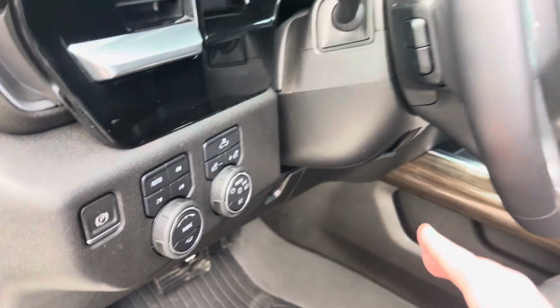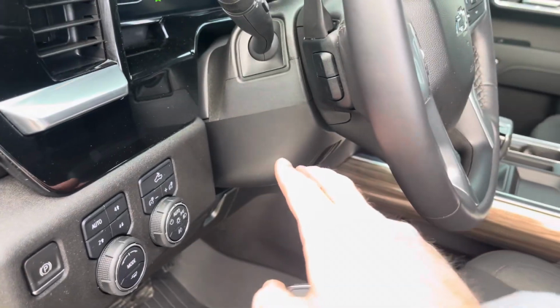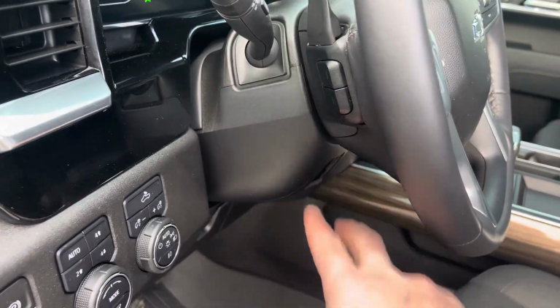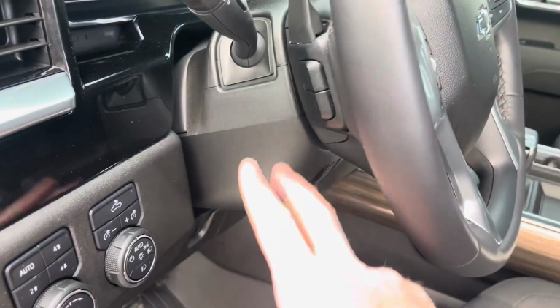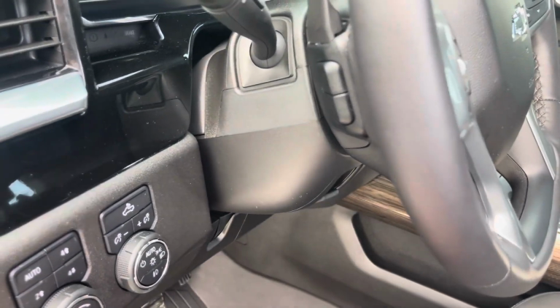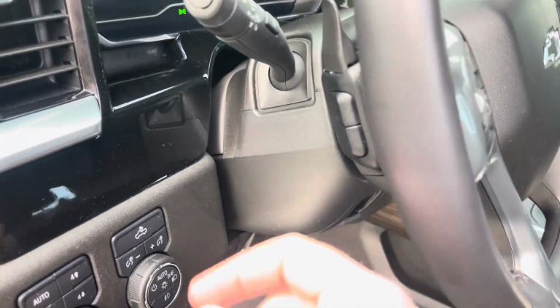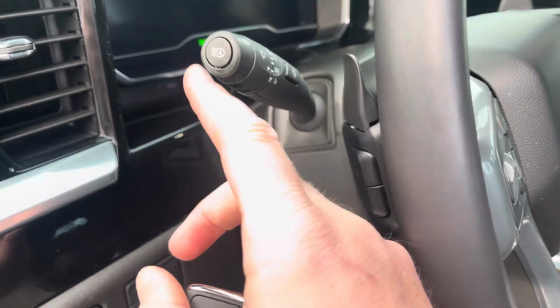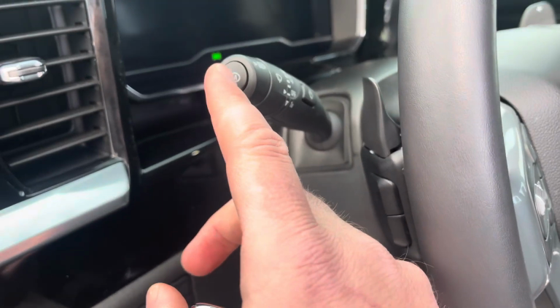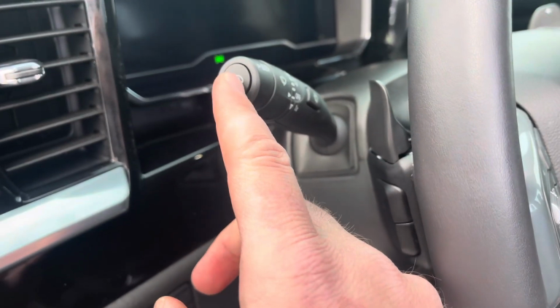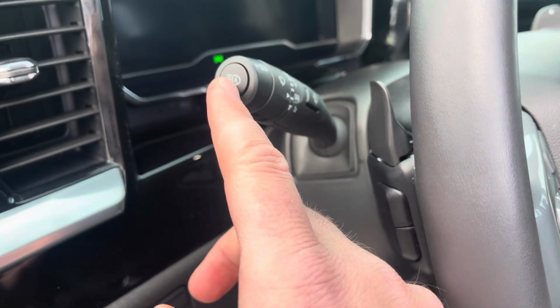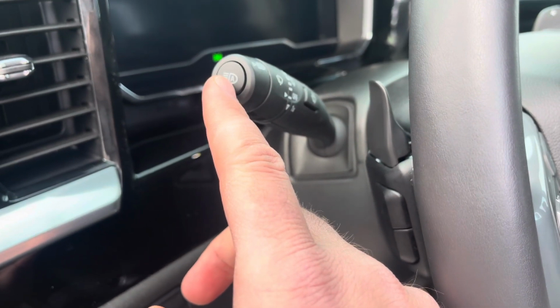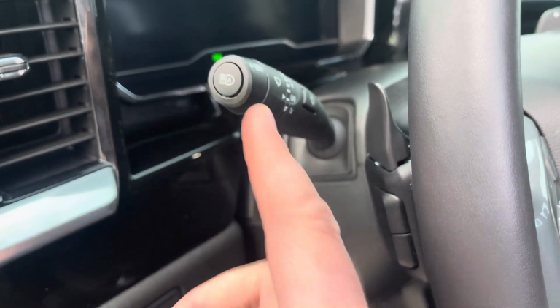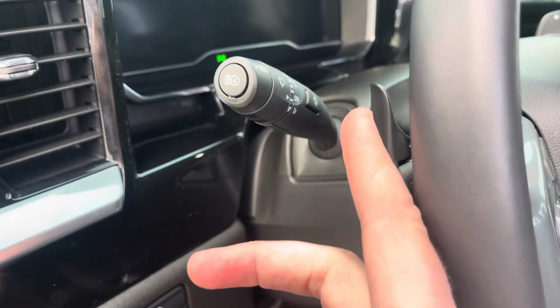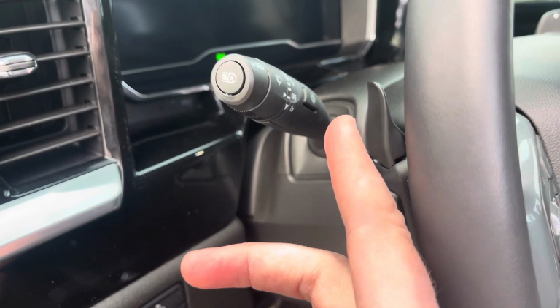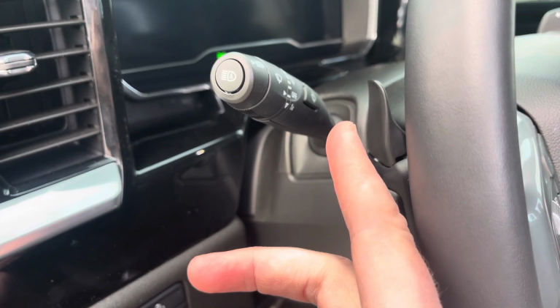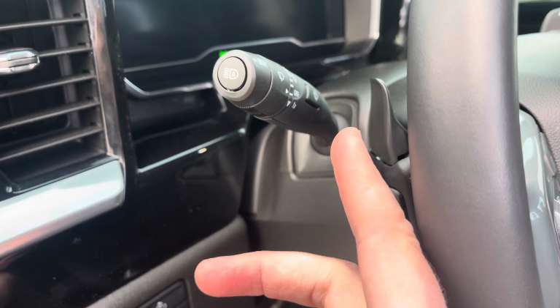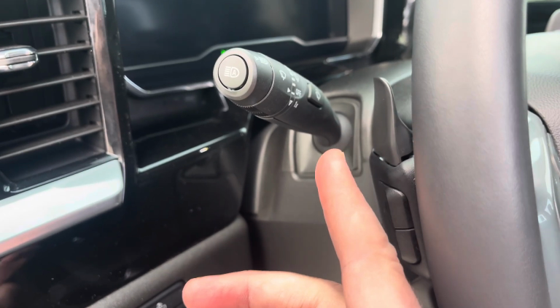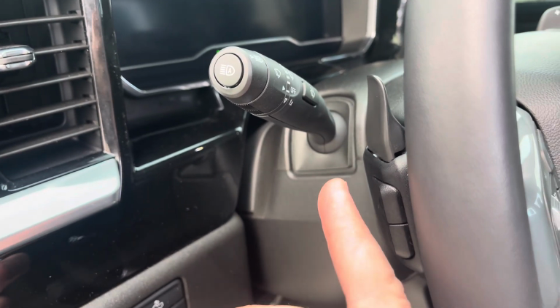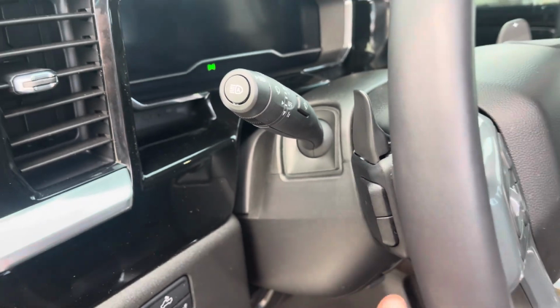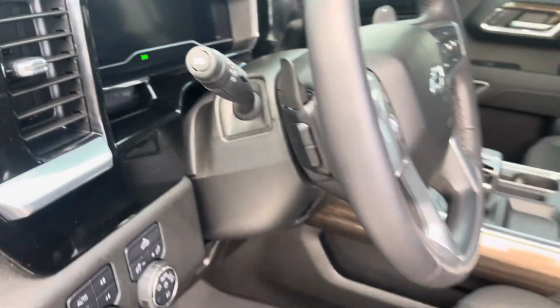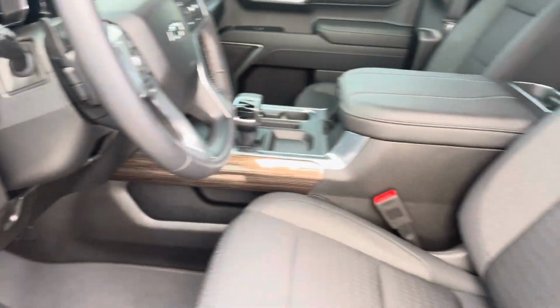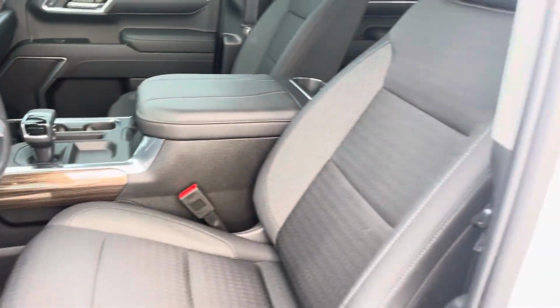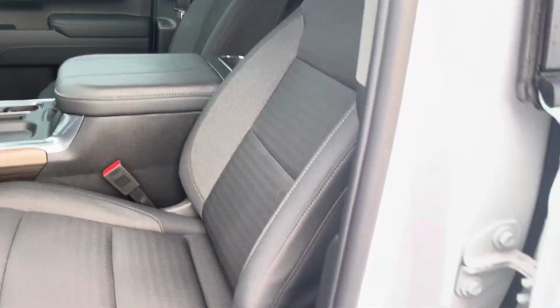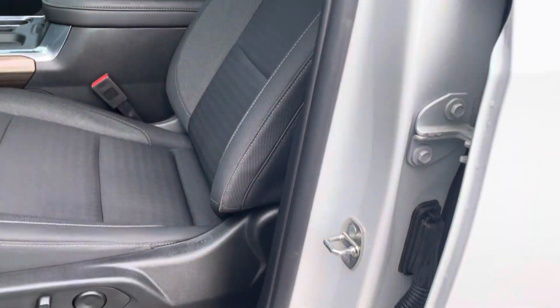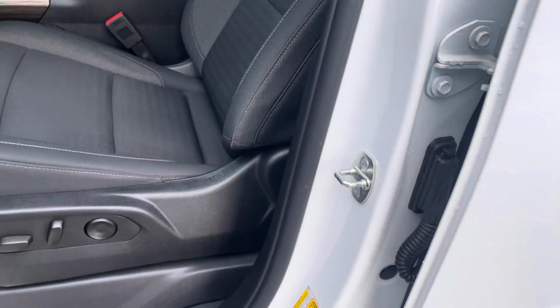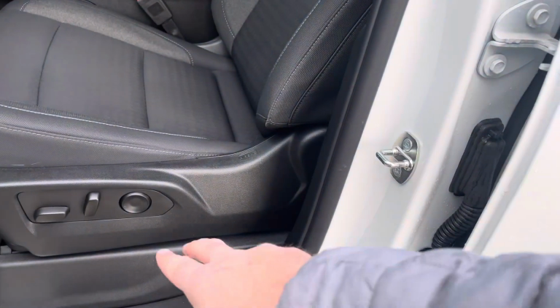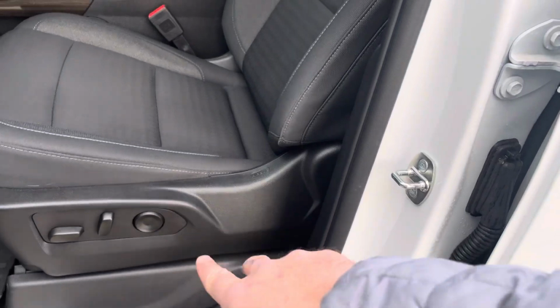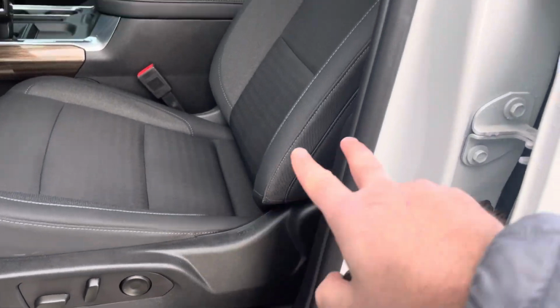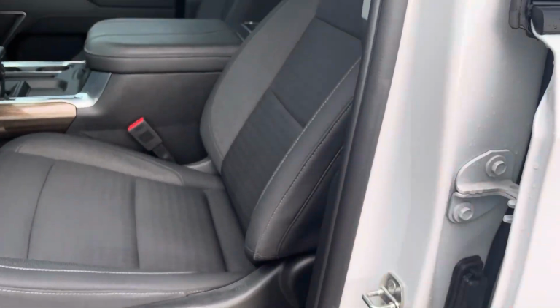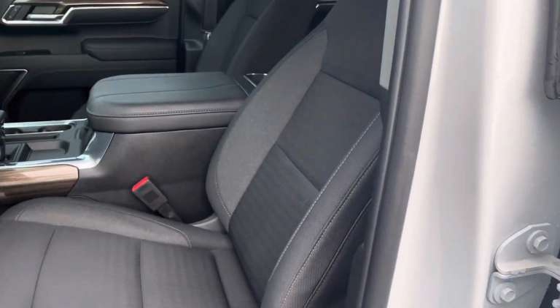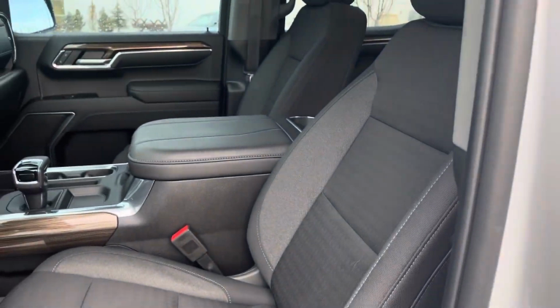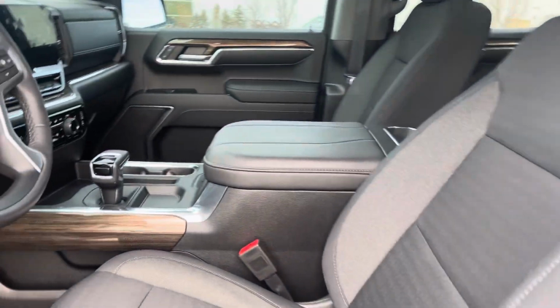The steering wheel can unlock and adjust. This is for your auto high-beam switch, so those headlights are fully automatic, which is really nice. Then the seats are super comfortable, have lumbar adjust, and are heated. Let's climb inside.